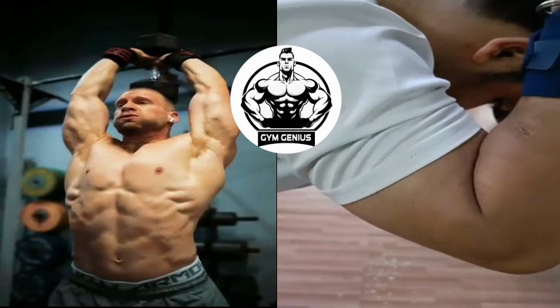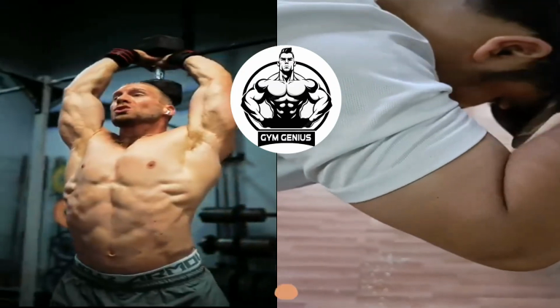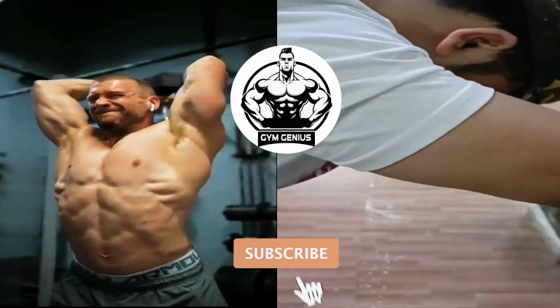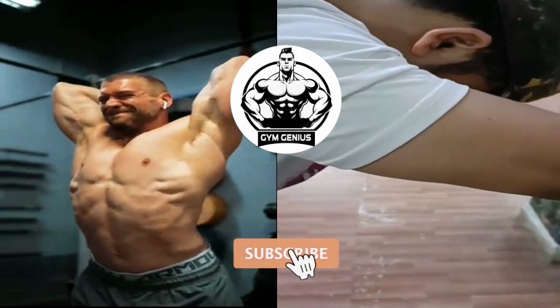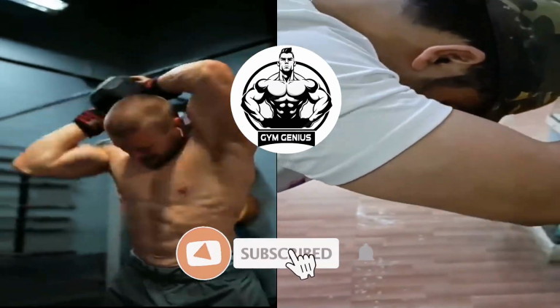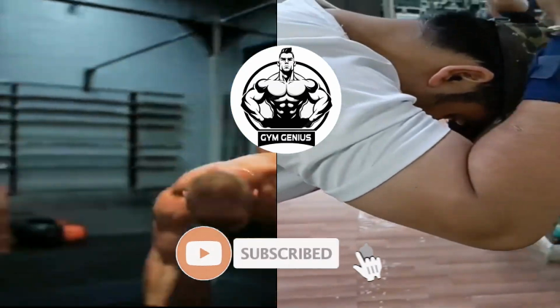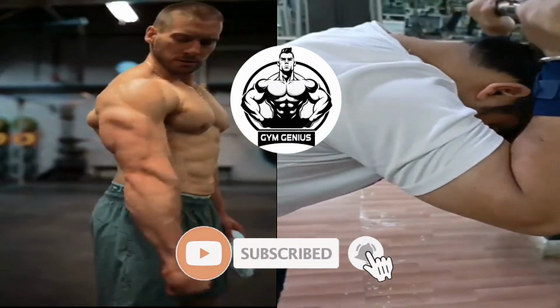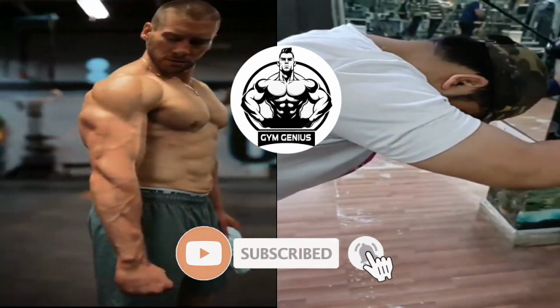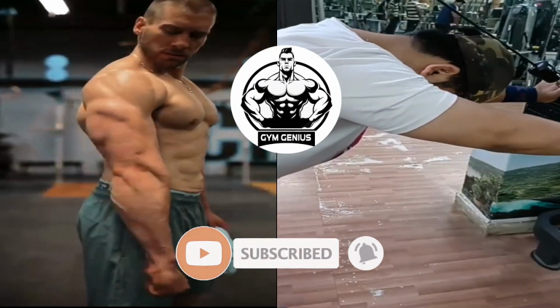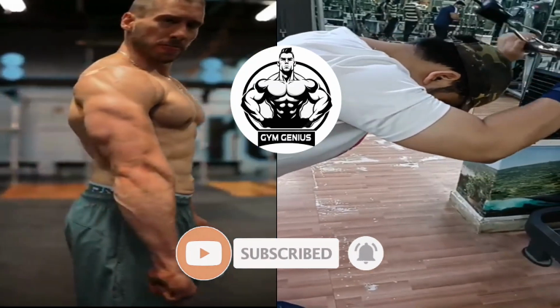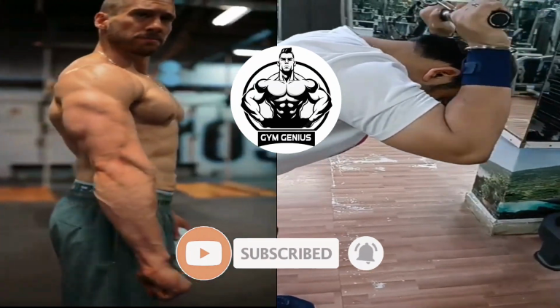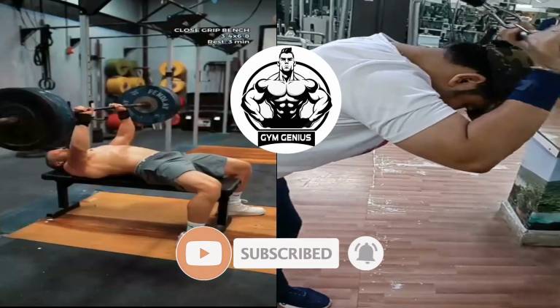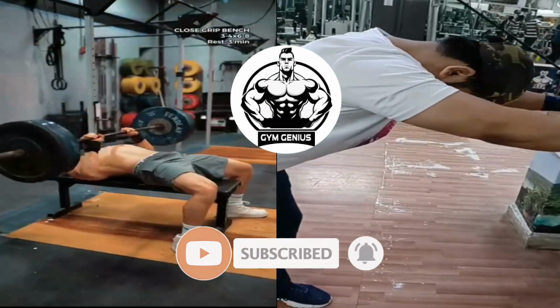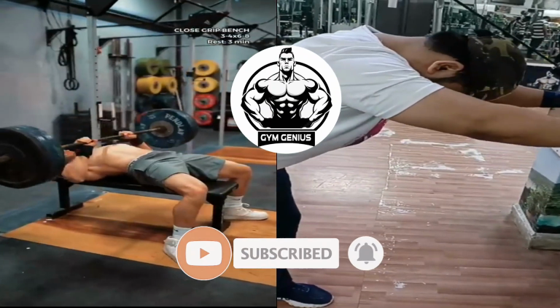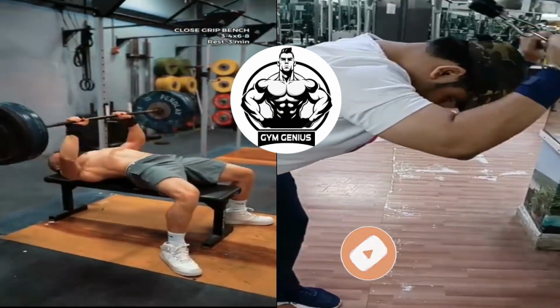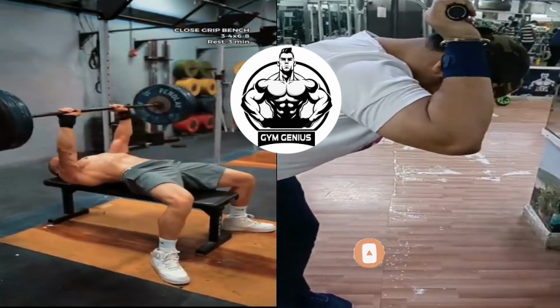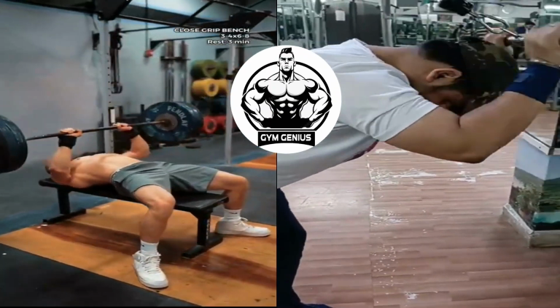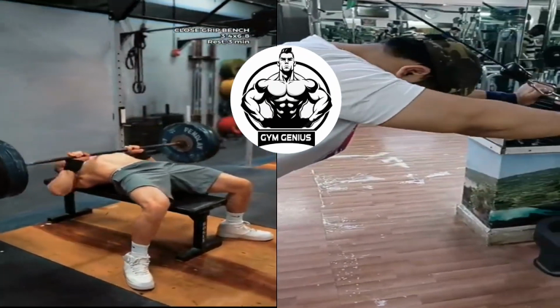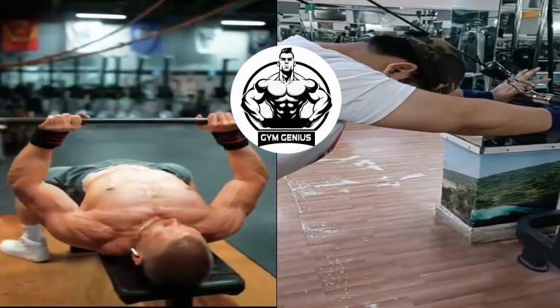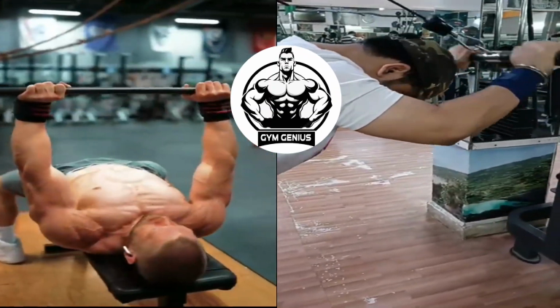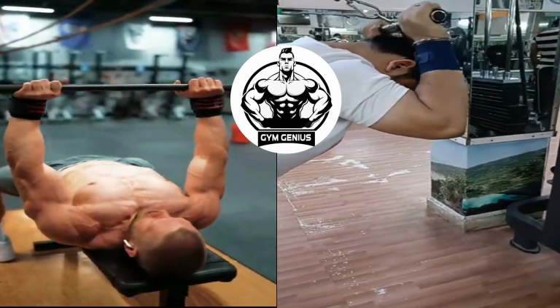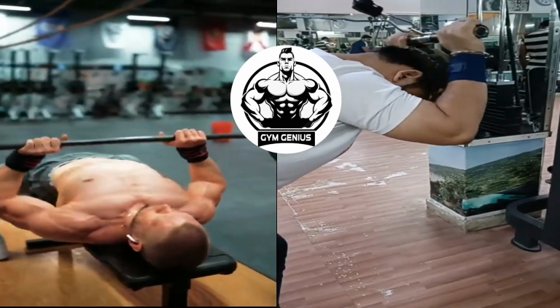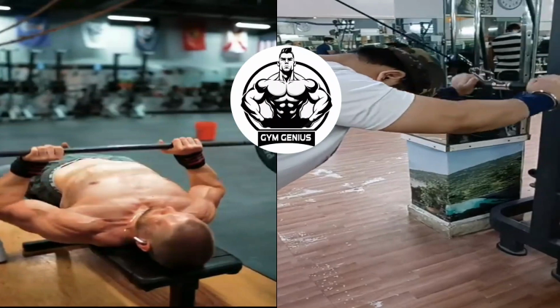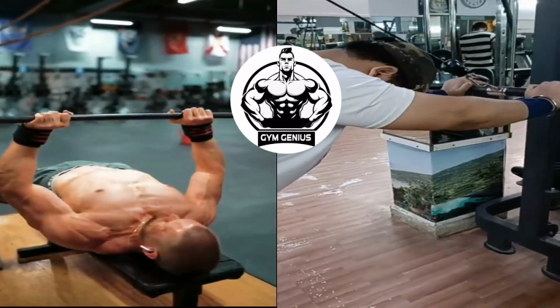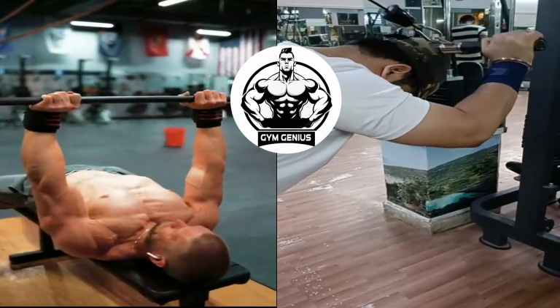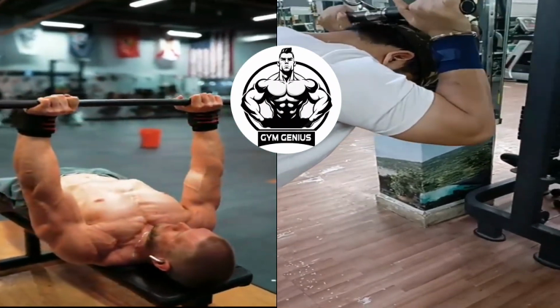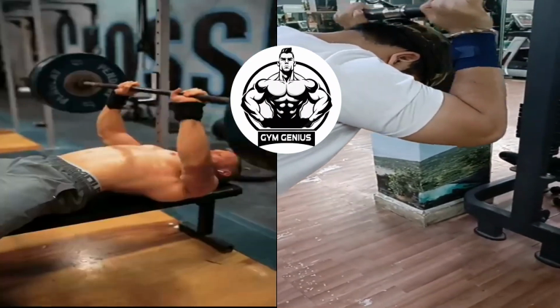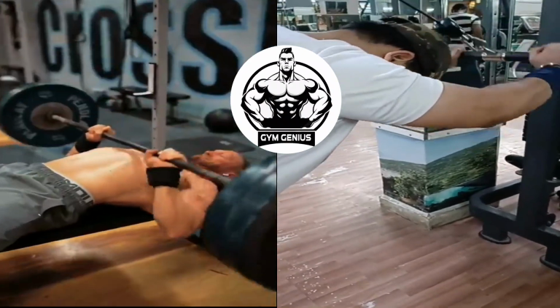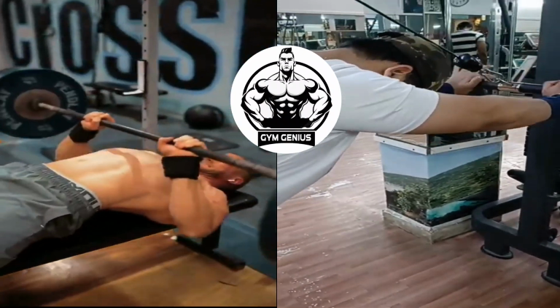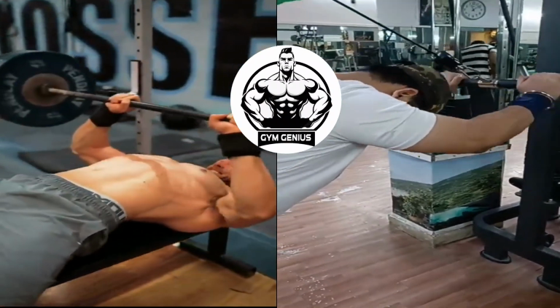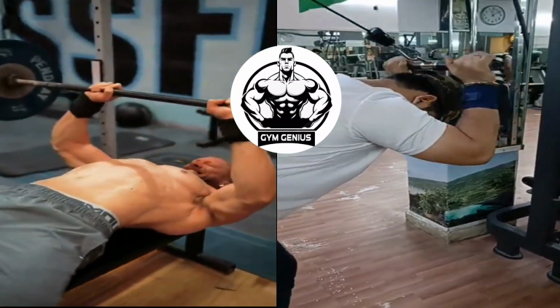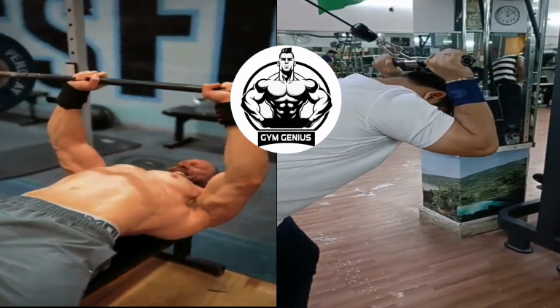Welcome back to our channel, where I, Gym Genius, will guide you through the 5 best upper arm workouts you can incorporate into your gym routine. I'm thrilled to share the secrets to building stronger and more defined arms with you today. So, let's jump right in.